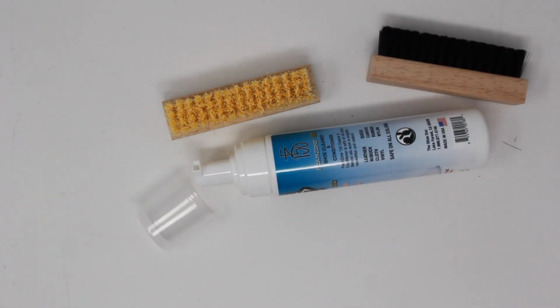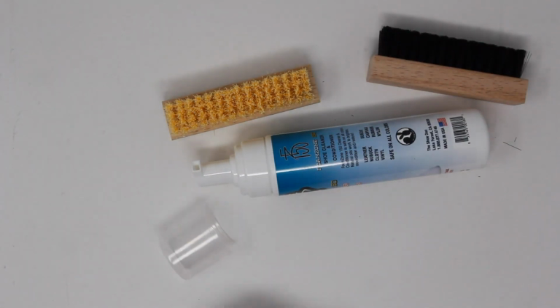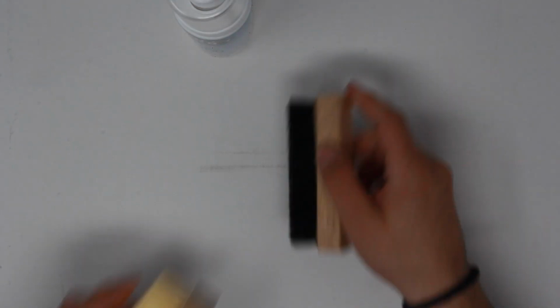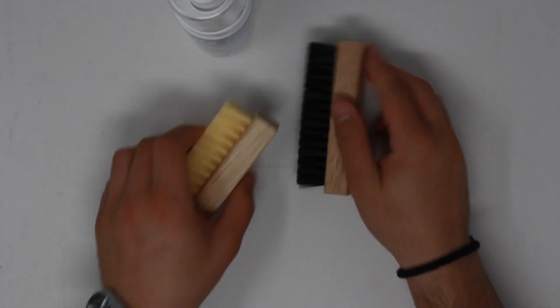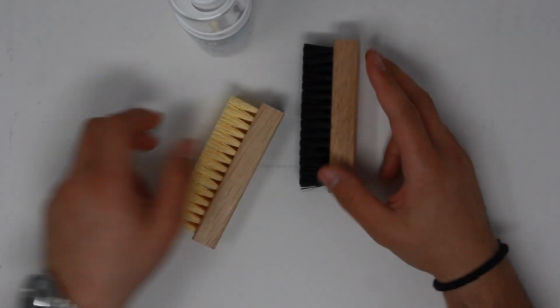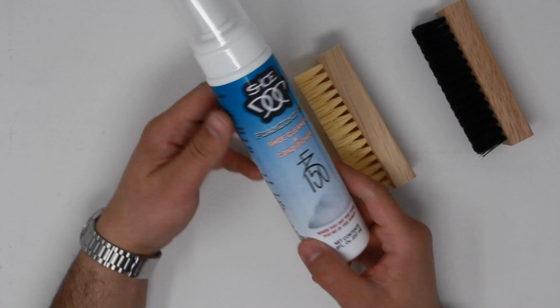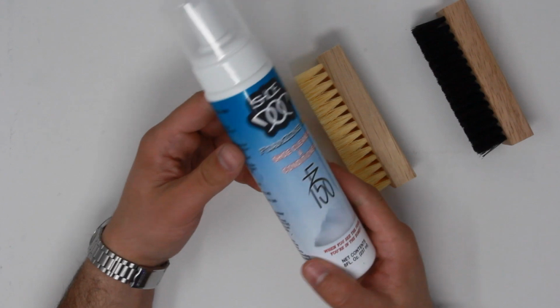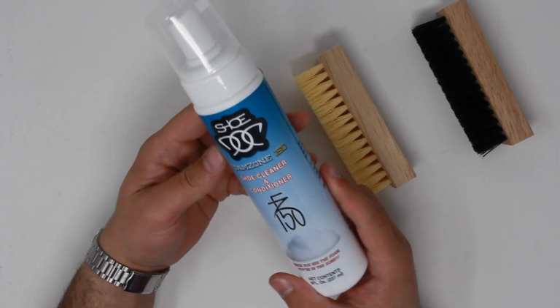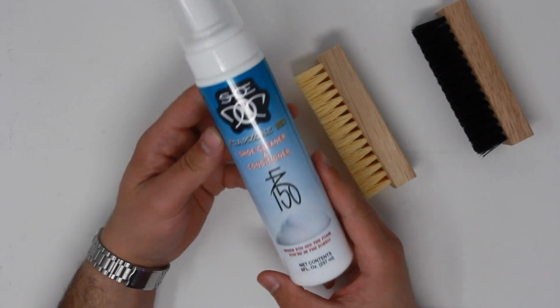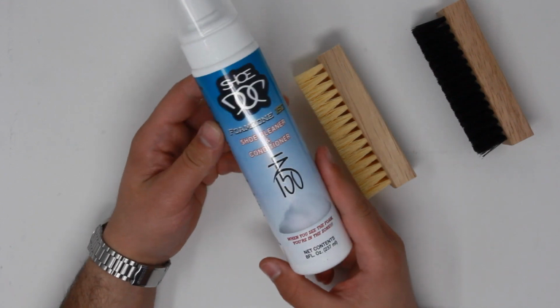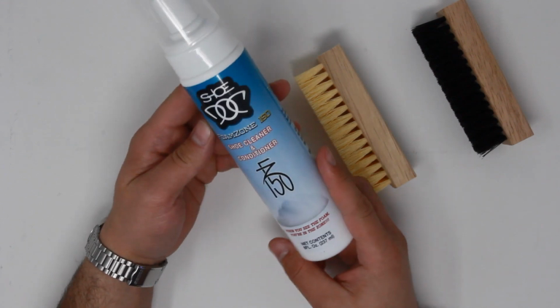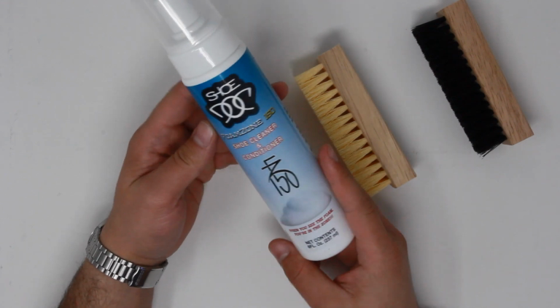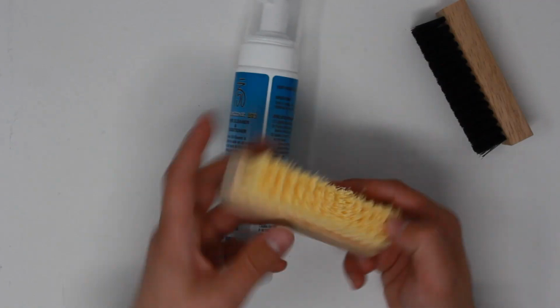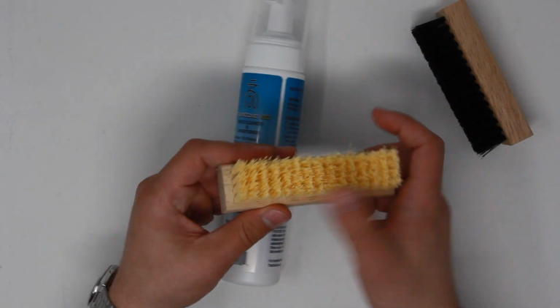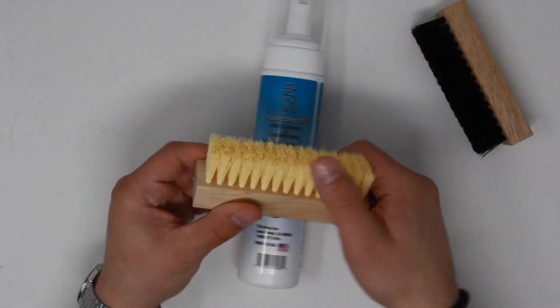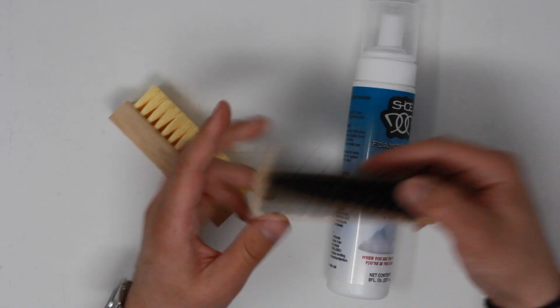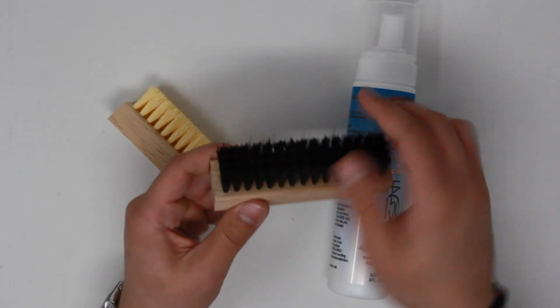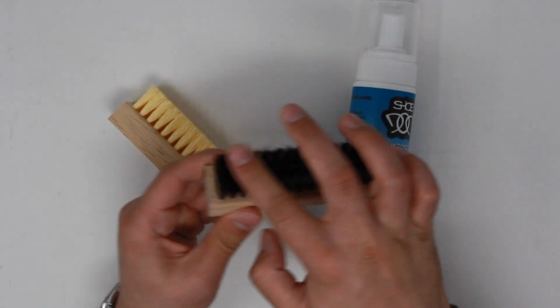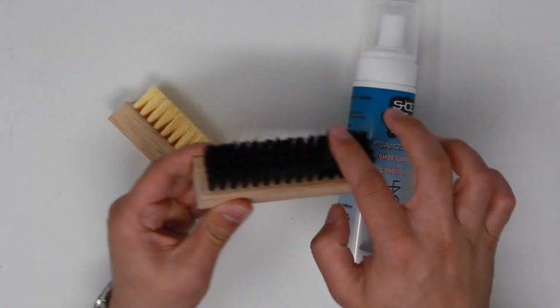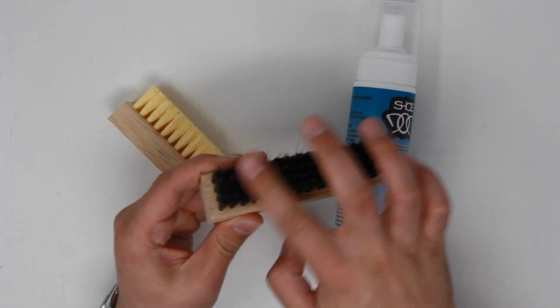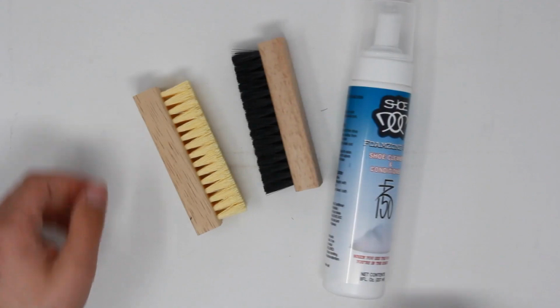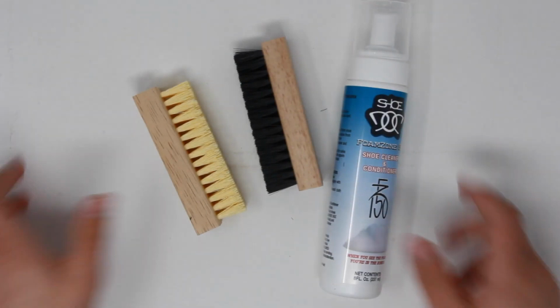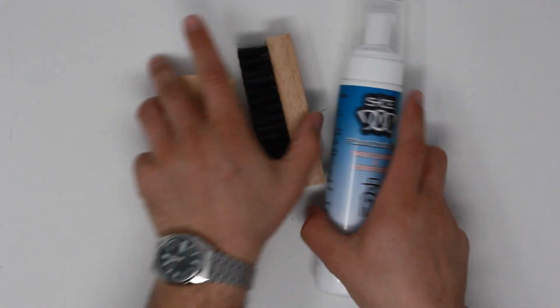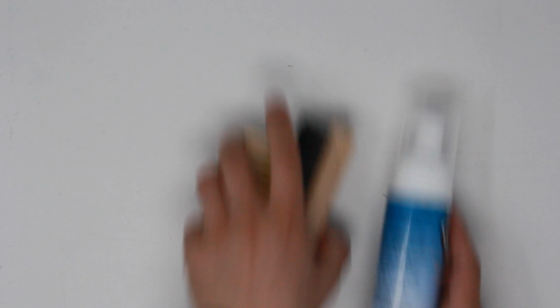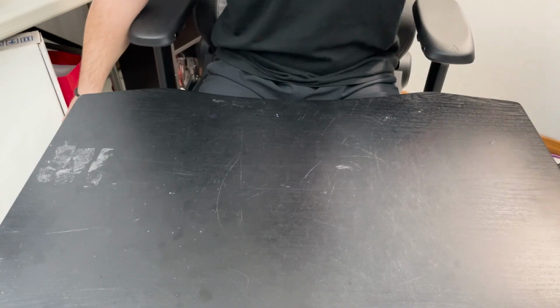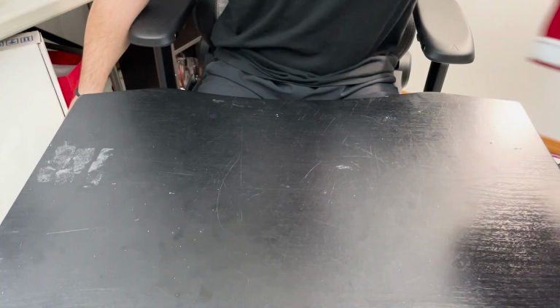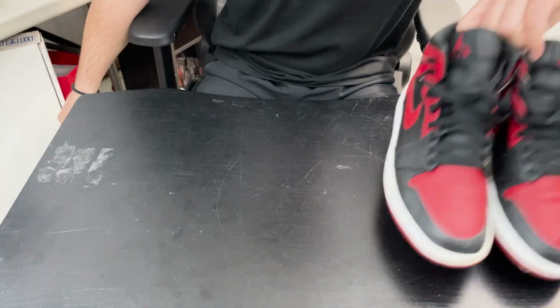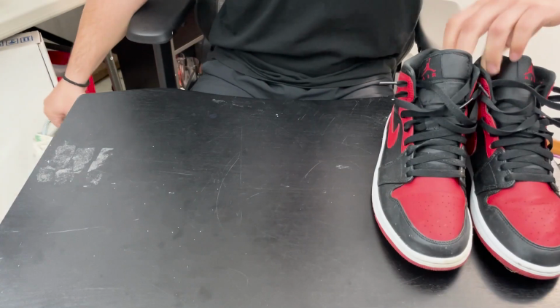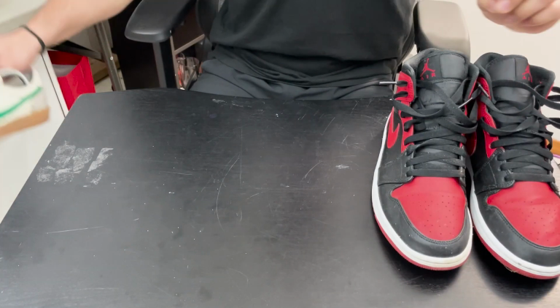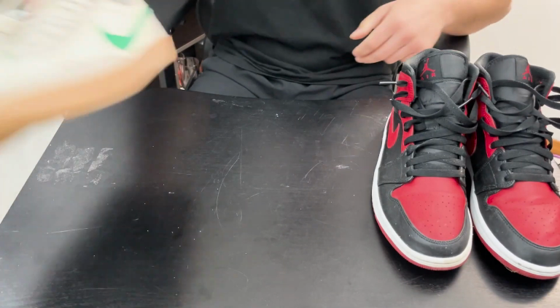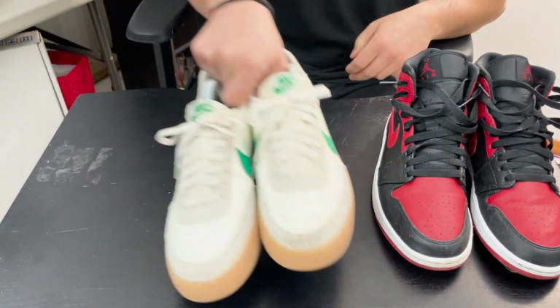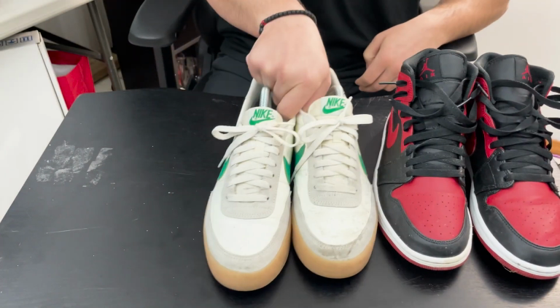The cleaner comes with a foam solution in a bottle, a soft and hard bristle brush, and that's about it. I'll be testing this out on three different shoes with different materials and different levels of dirtiness.